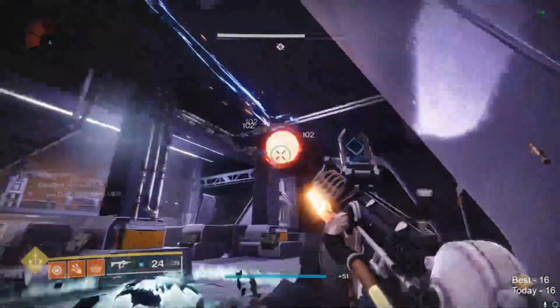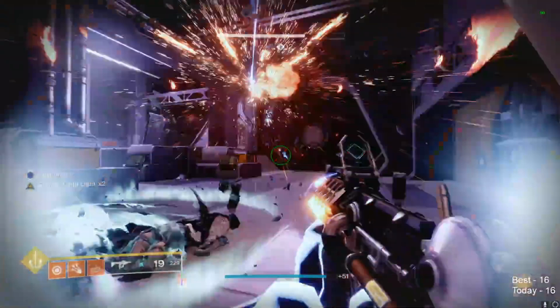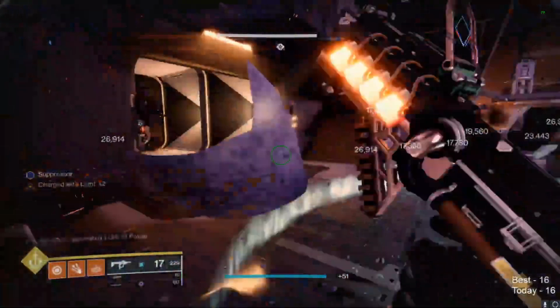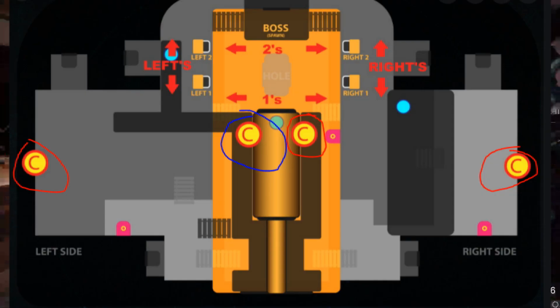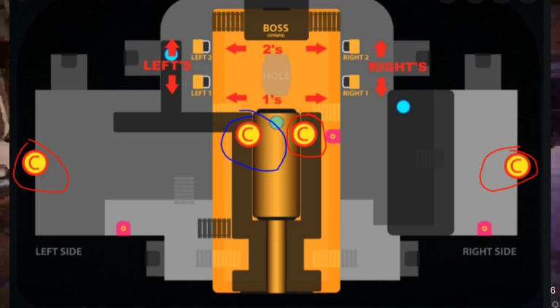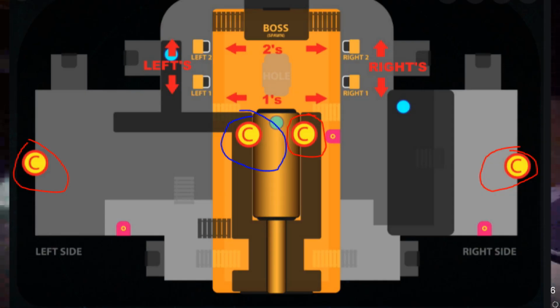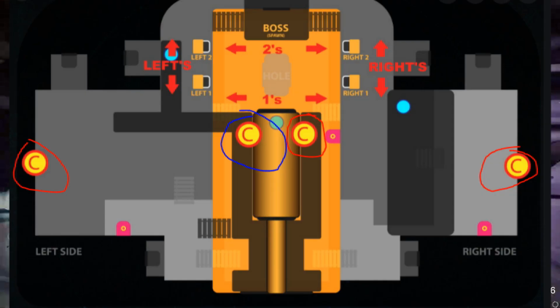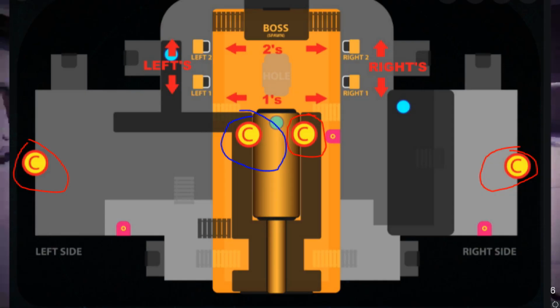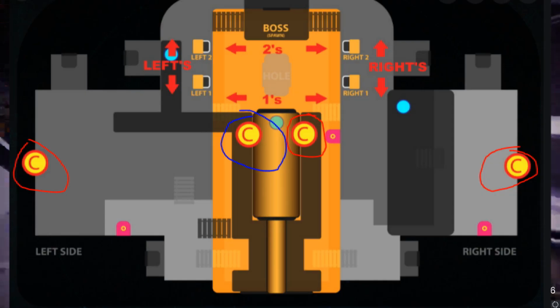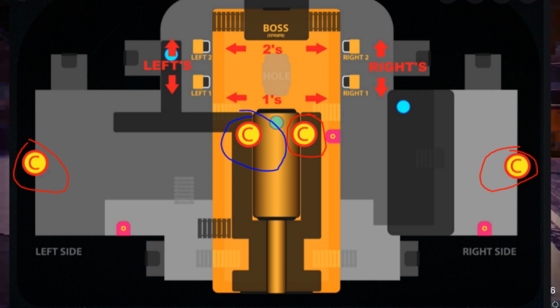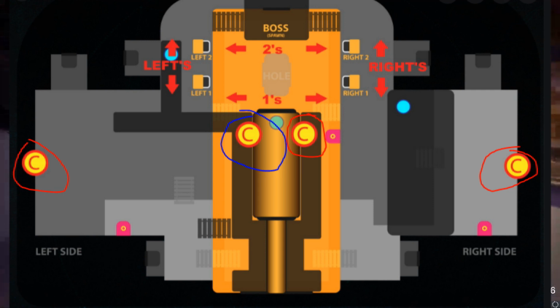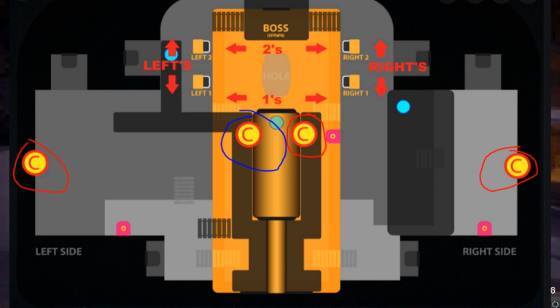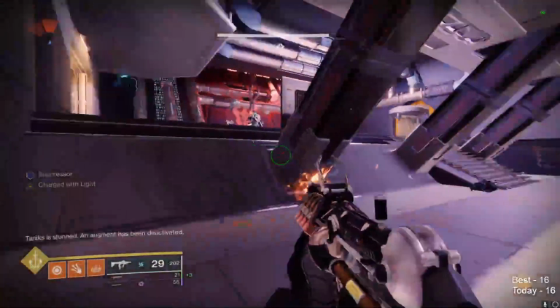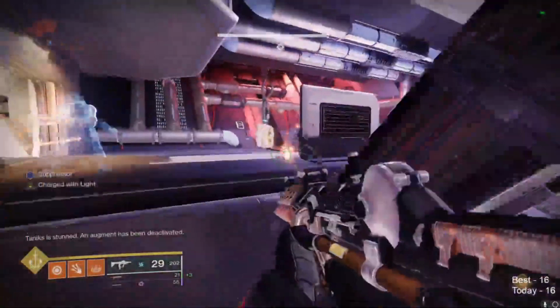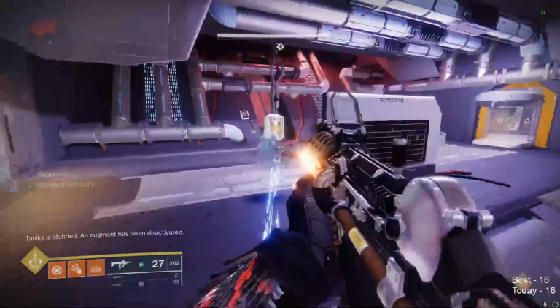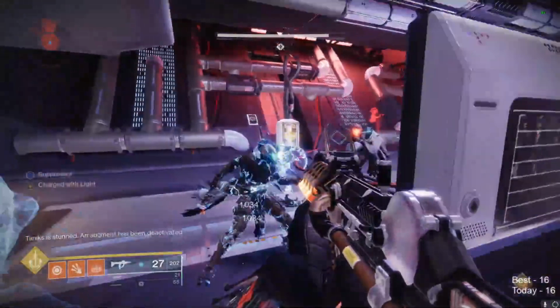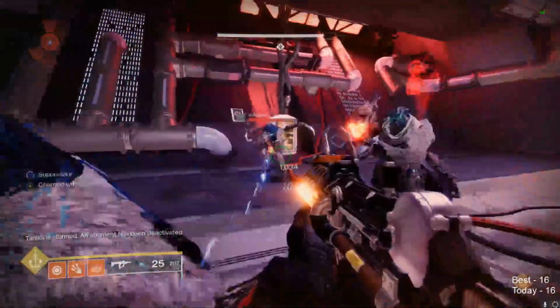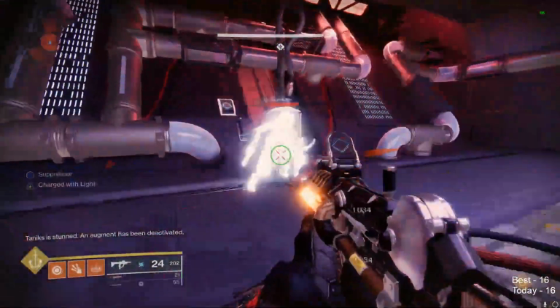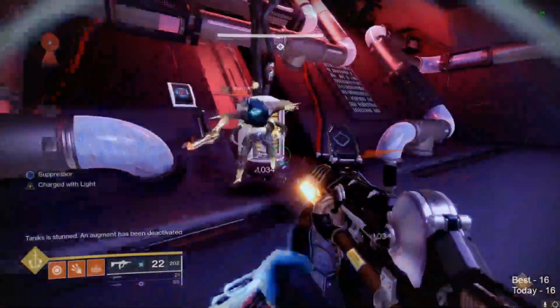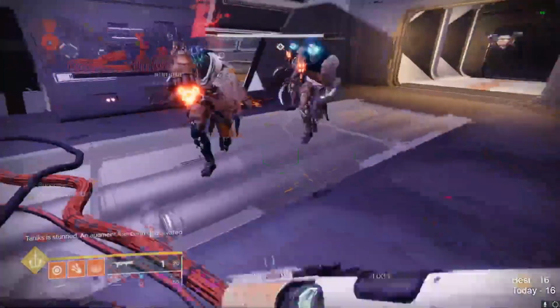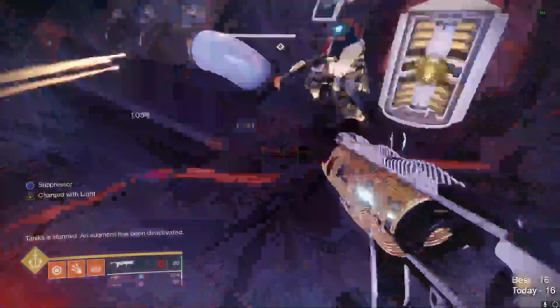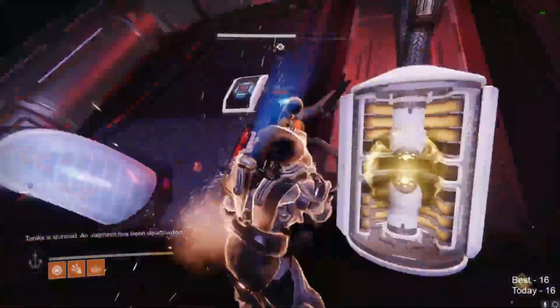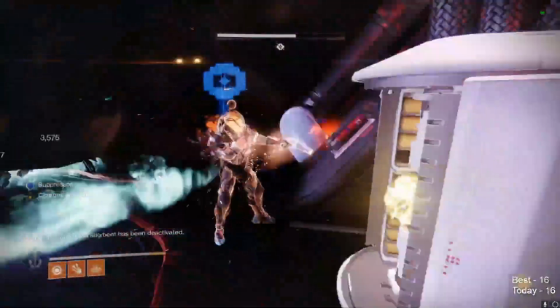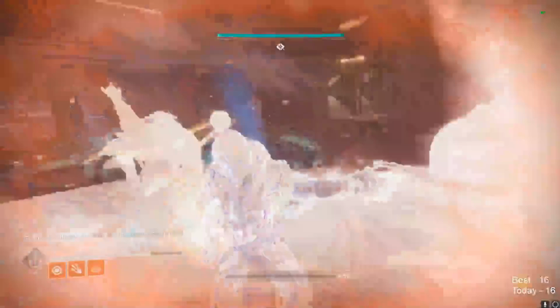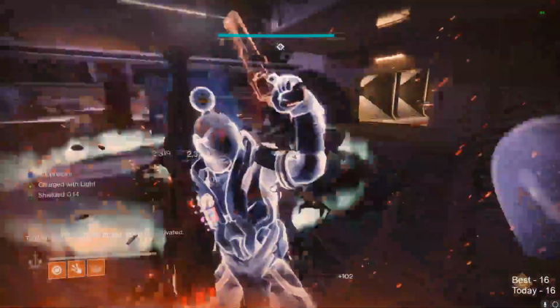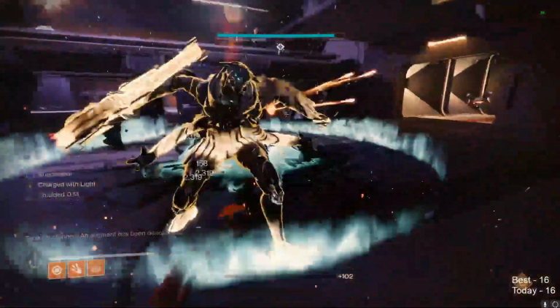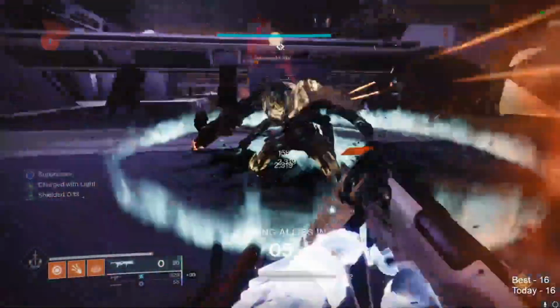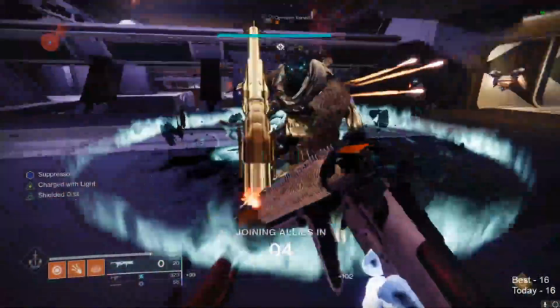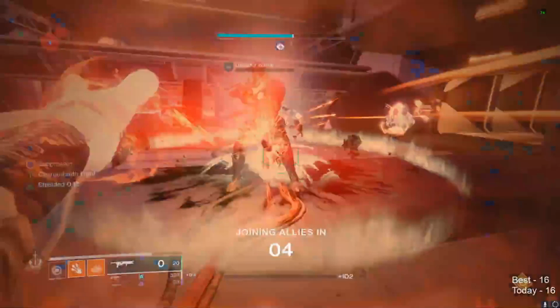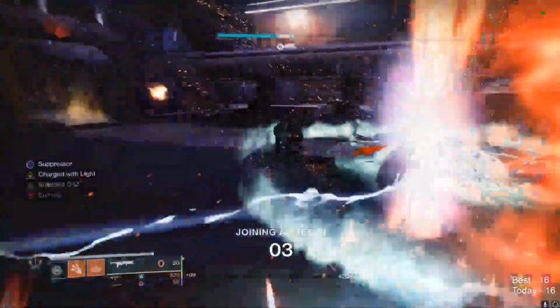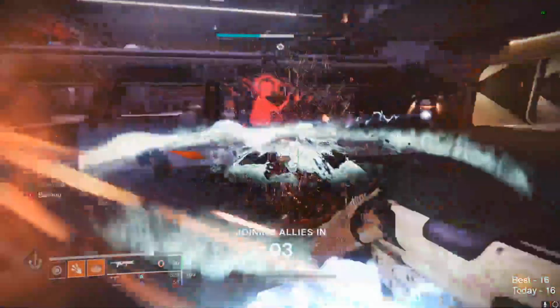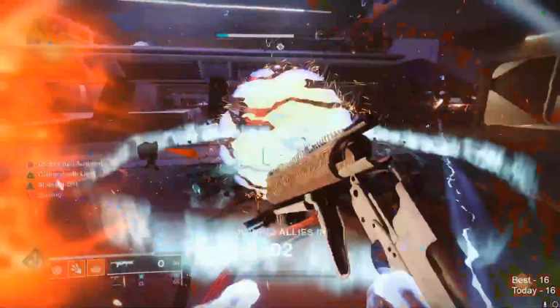However, if one of the two middle balls is inactive, I have to make a minor adjustment. Using Seraph rounds, I push an add into the far right ball spawn area, finisher it, and then pick up the ball as I am joining allies, causing it to disappear along with the remaining middle one.